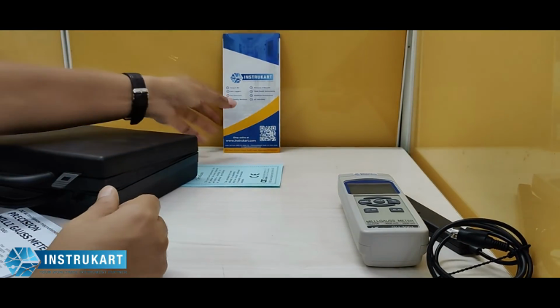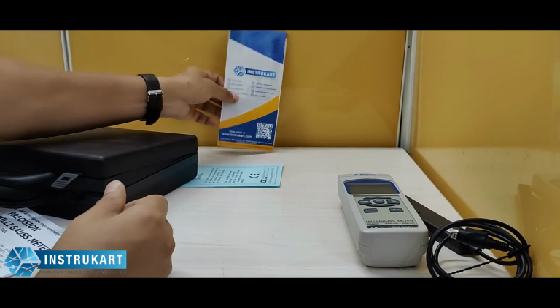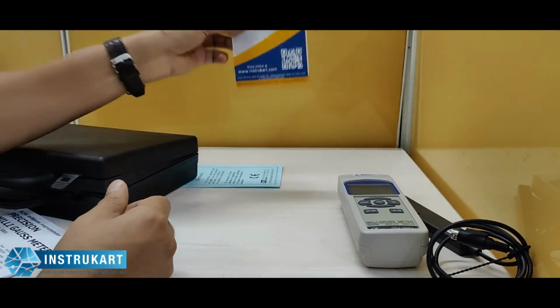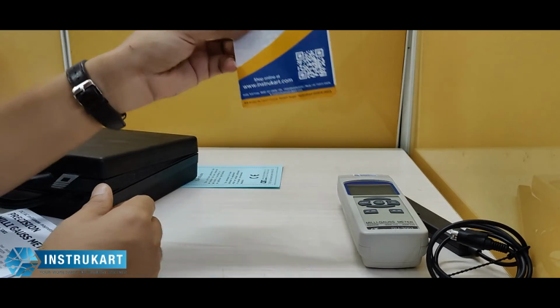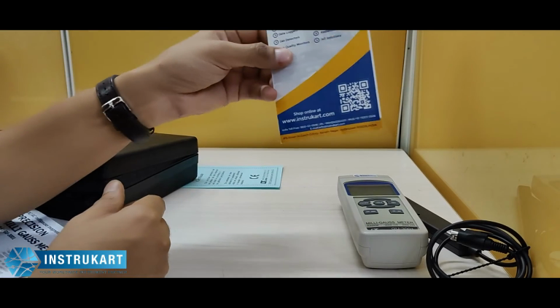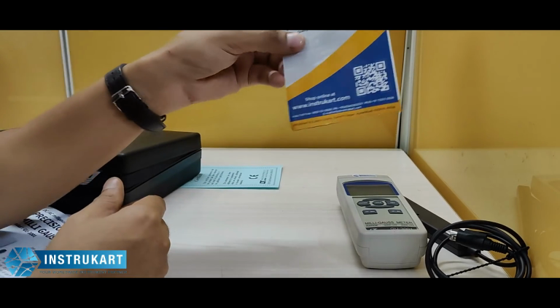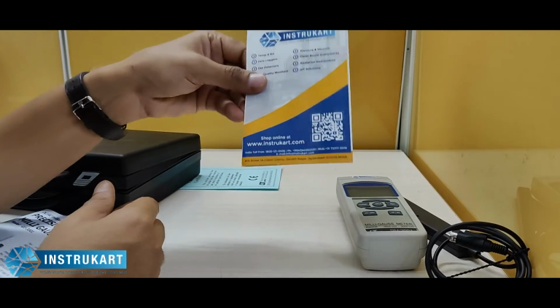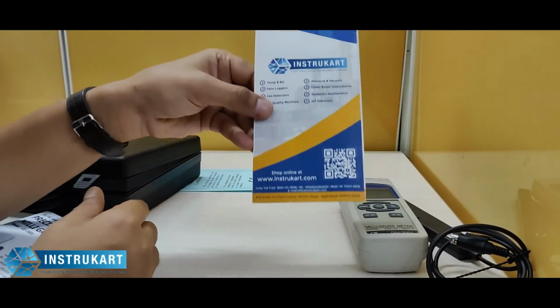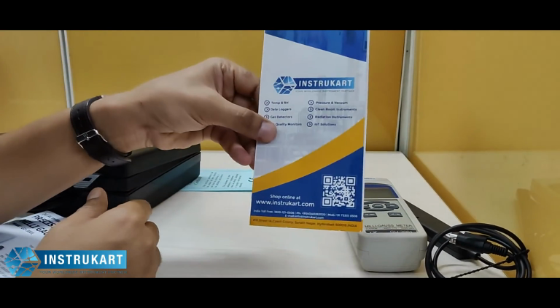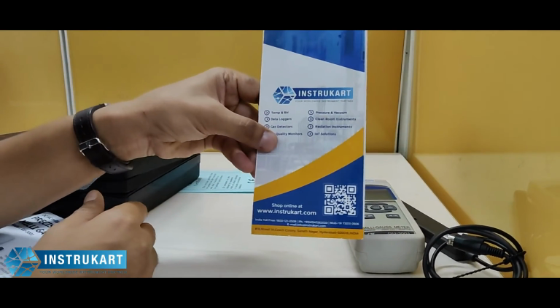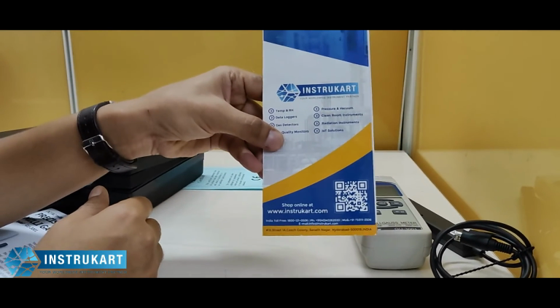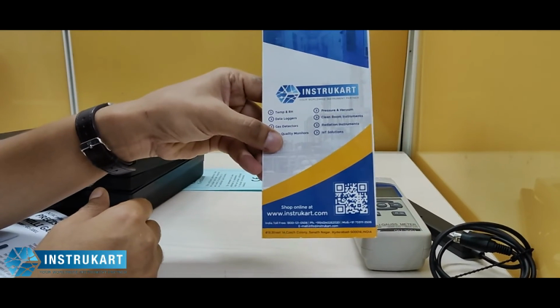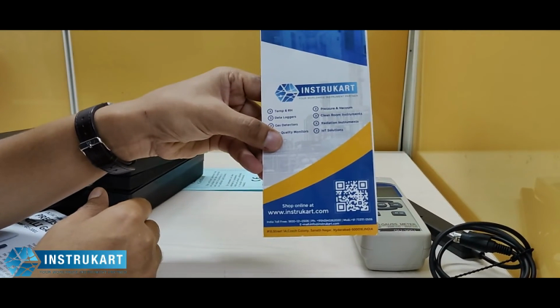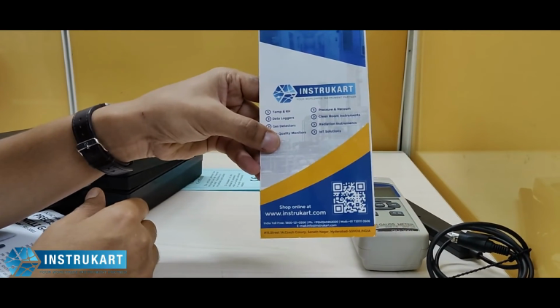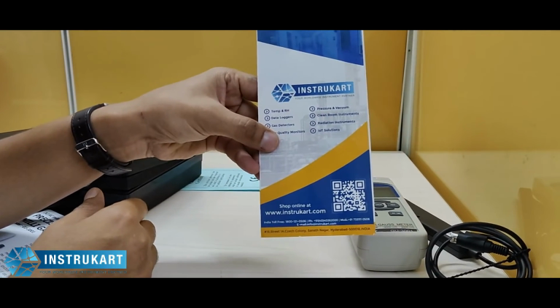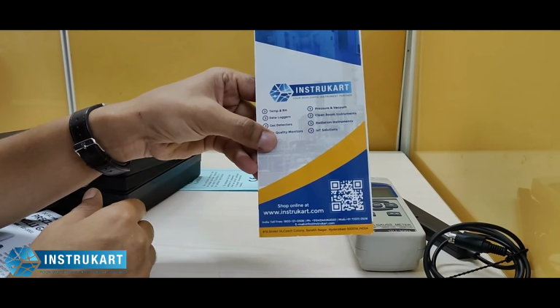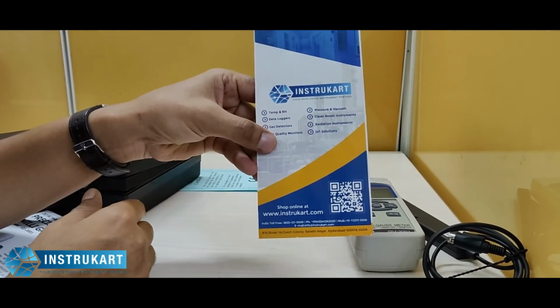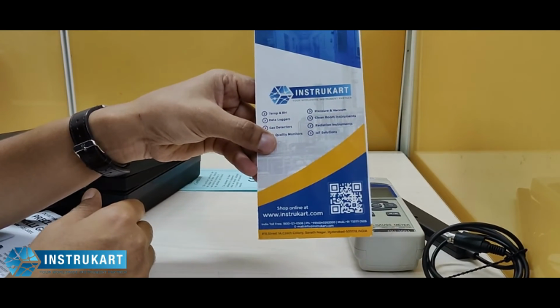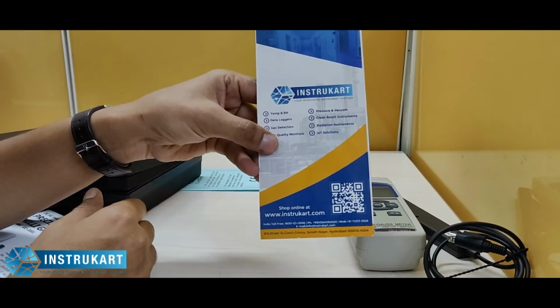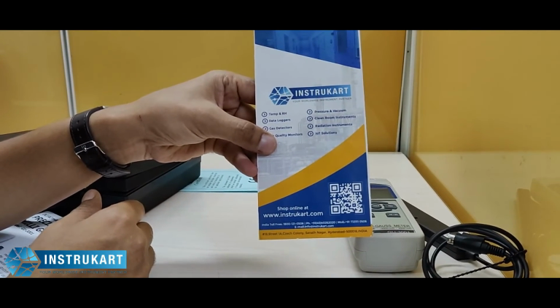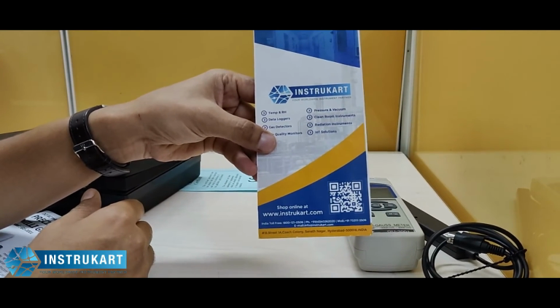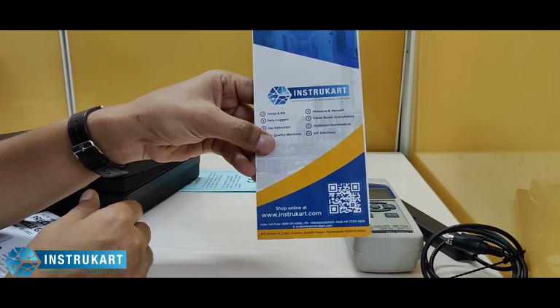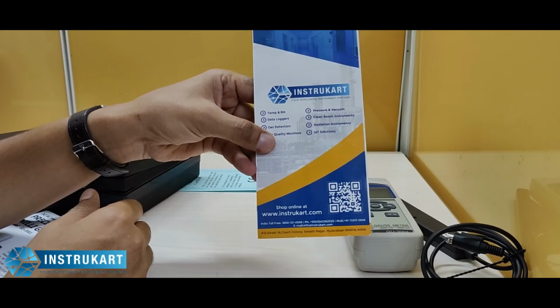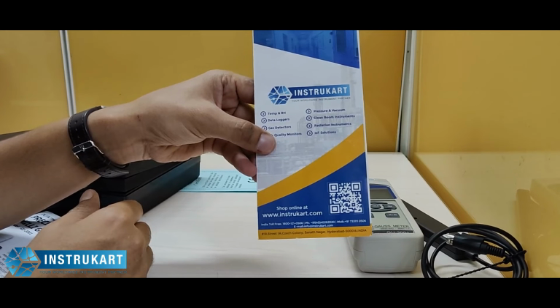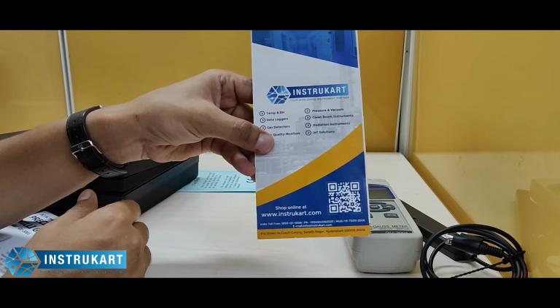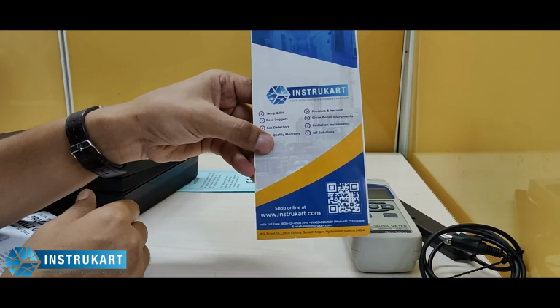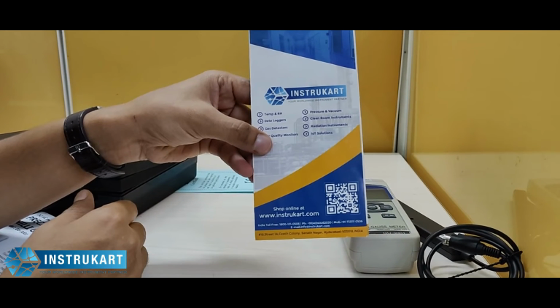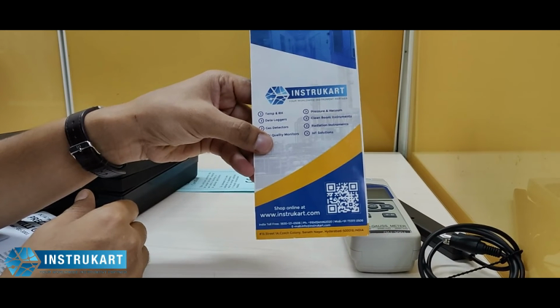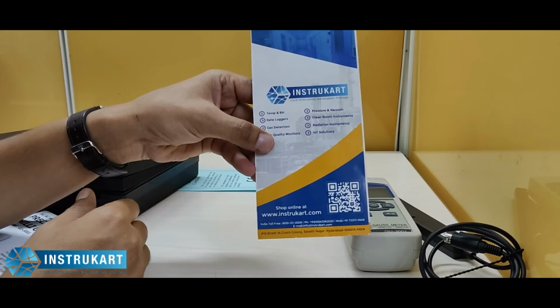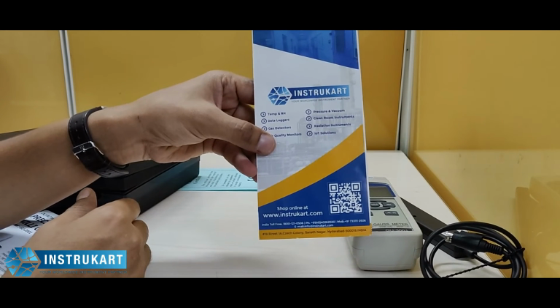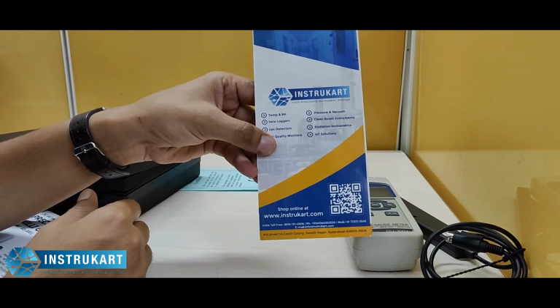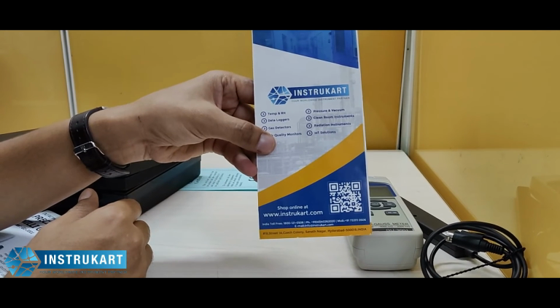For more information on this device and related devices, you can always reach our experts at instrukart.com. Thank you for watching.